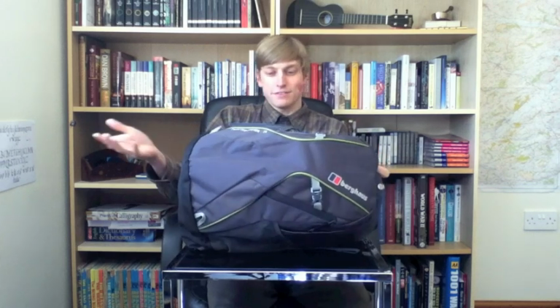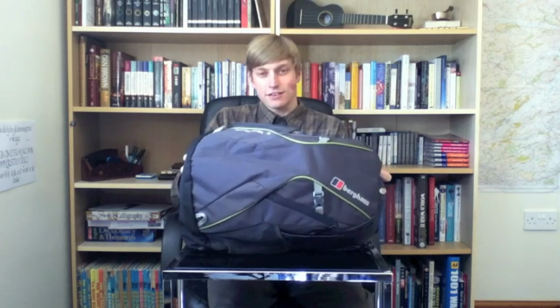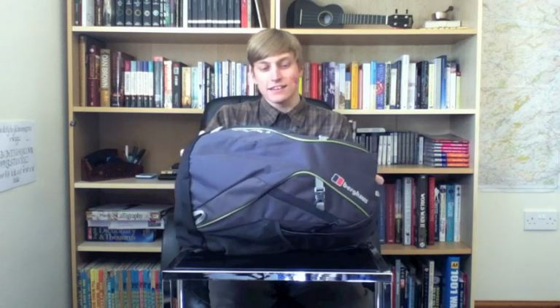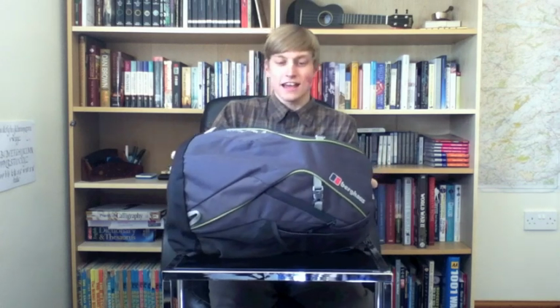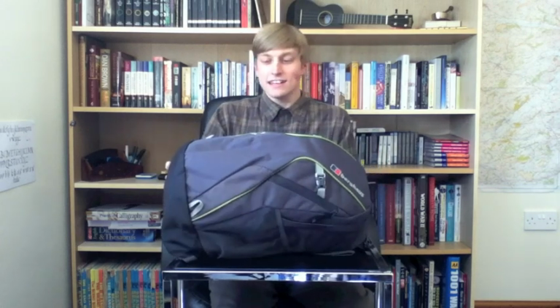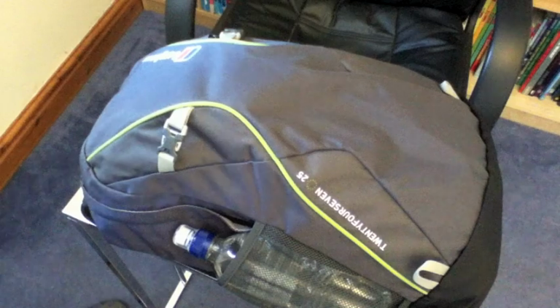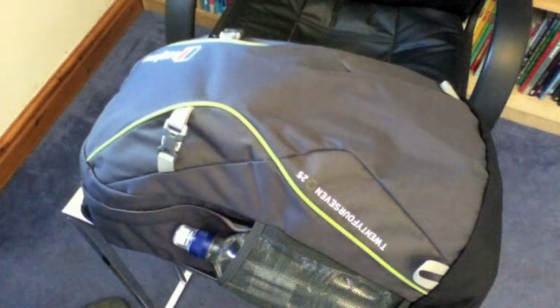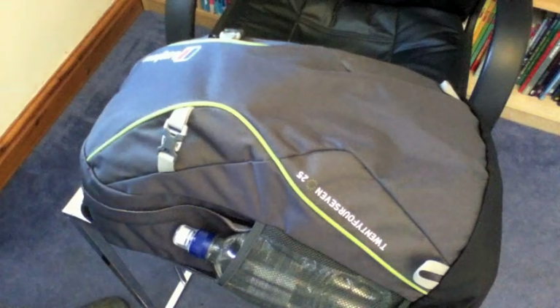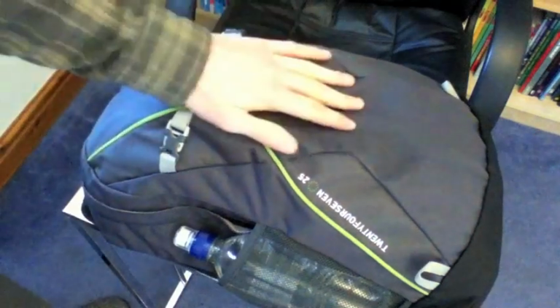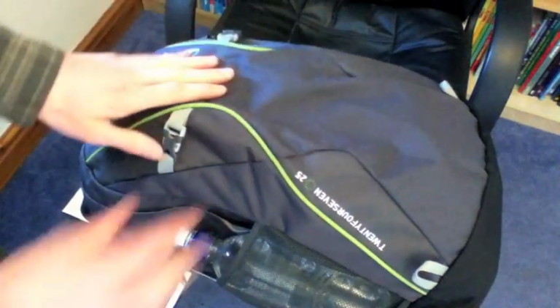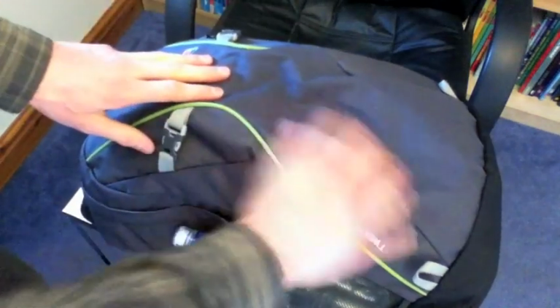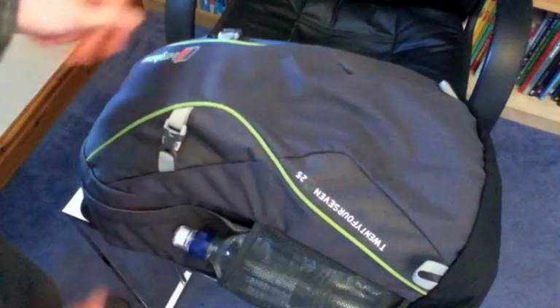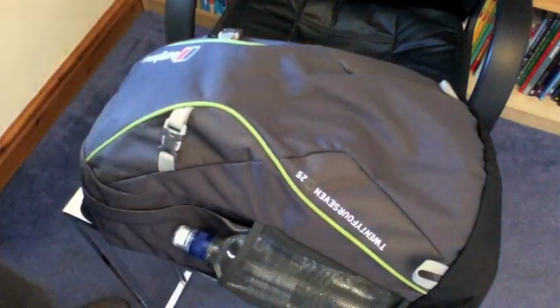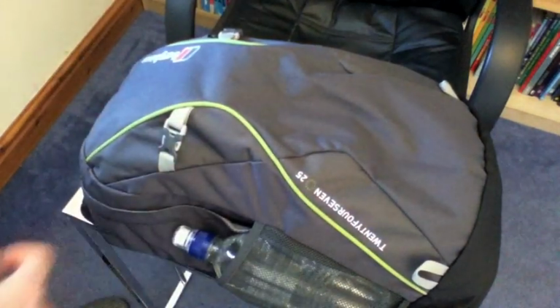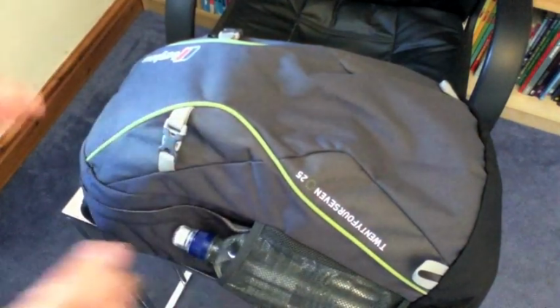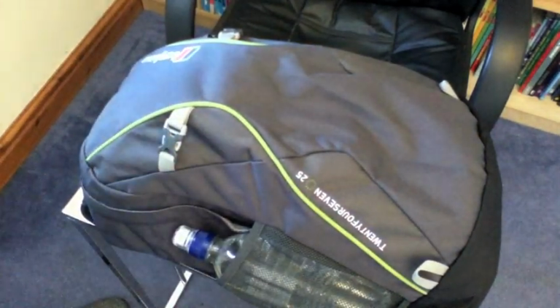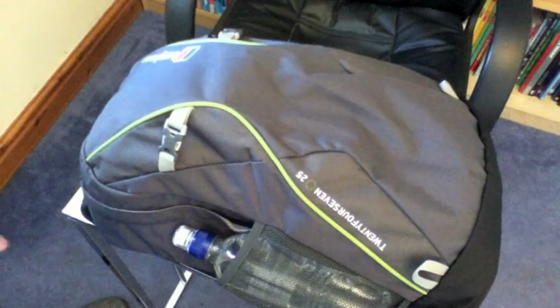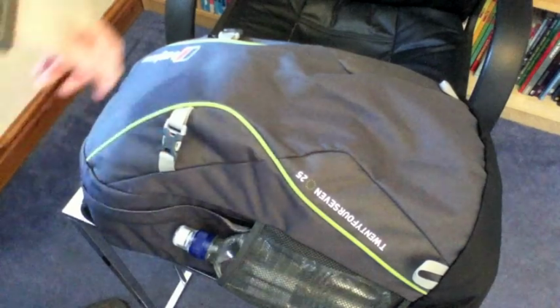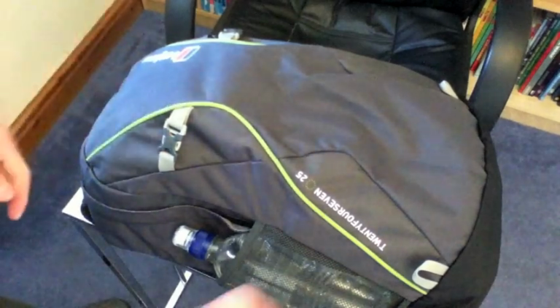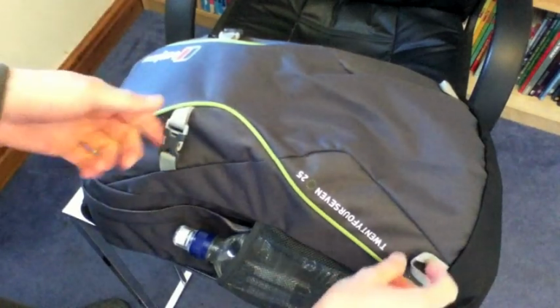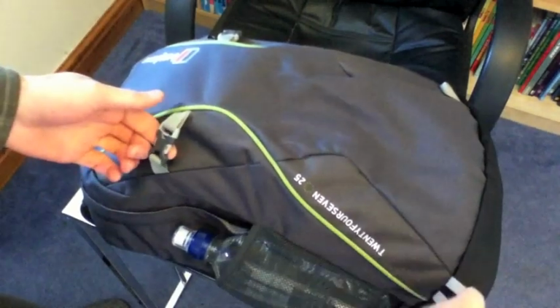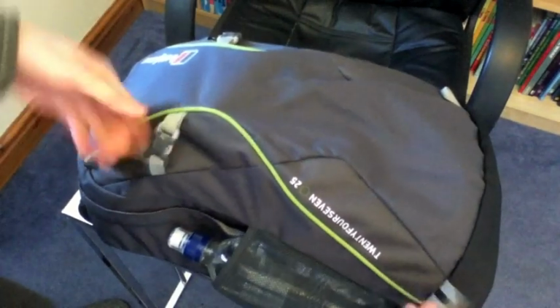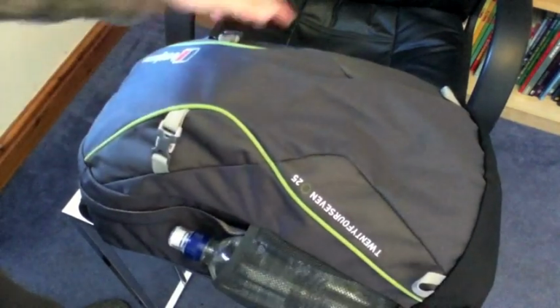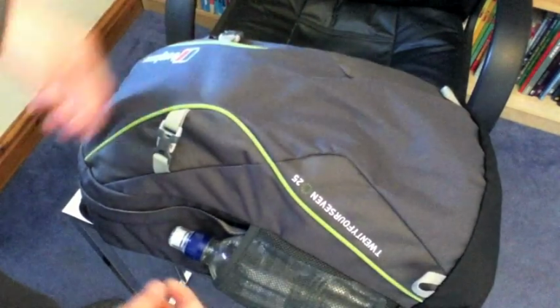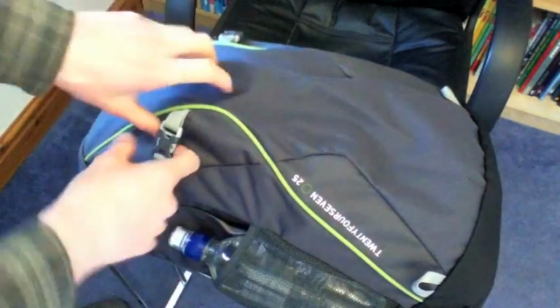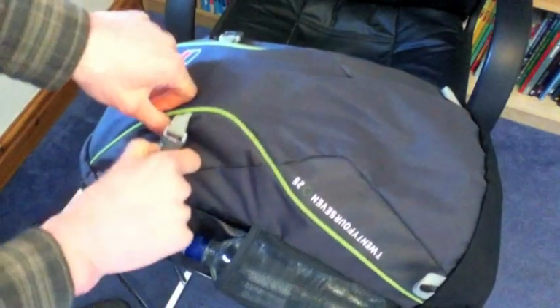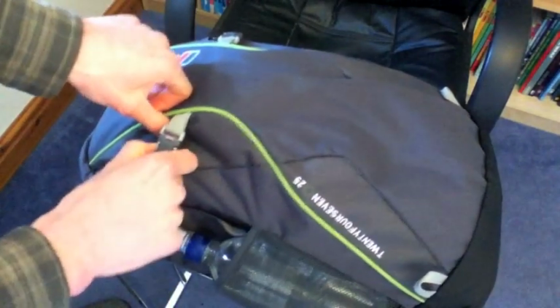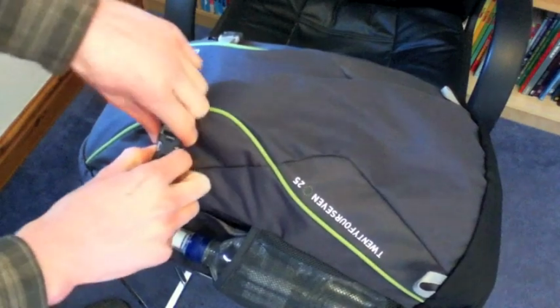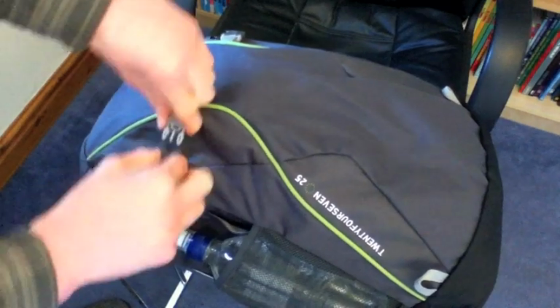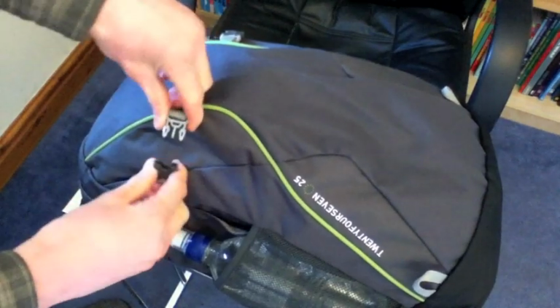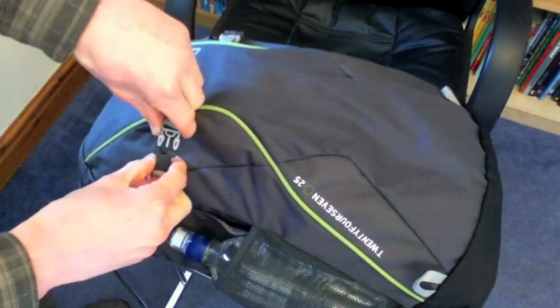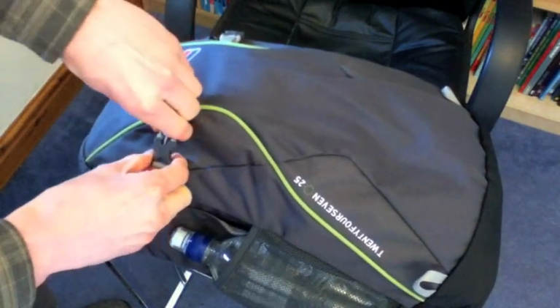Now first off let's take a look at the outside. It seems to be made from a nice solid durable material, so no complaints there. You've got your walking pole attaches on each side — the clips seem nice and solid but easy enough to open should you want to.